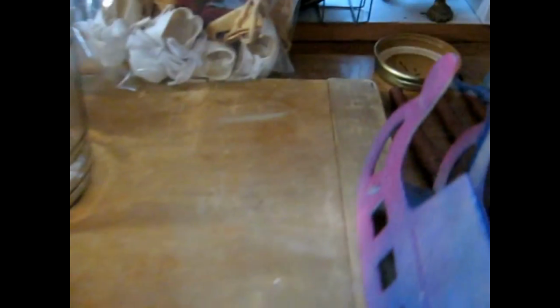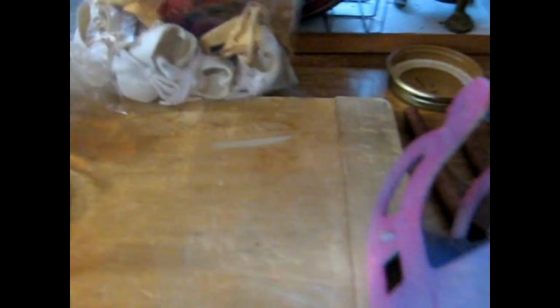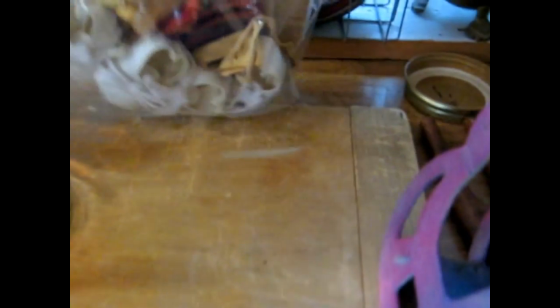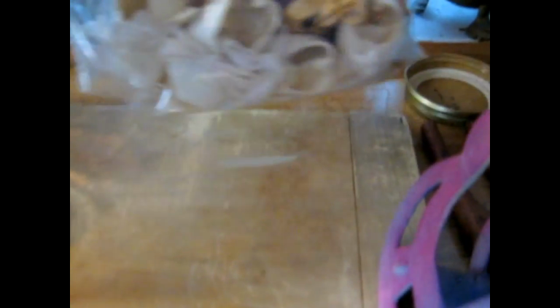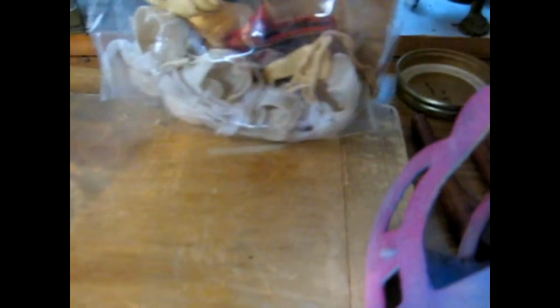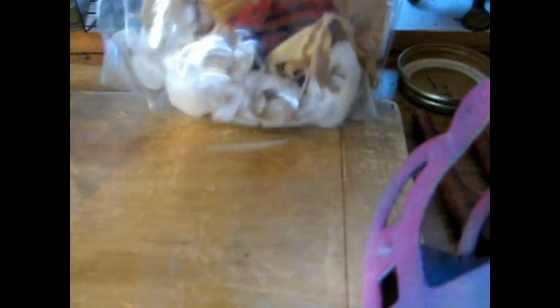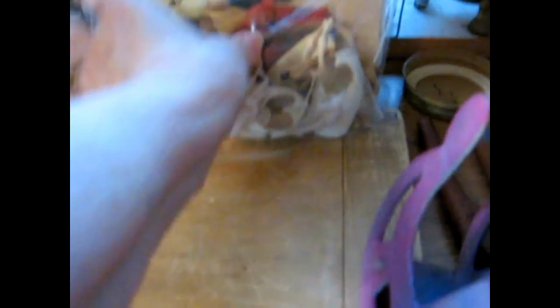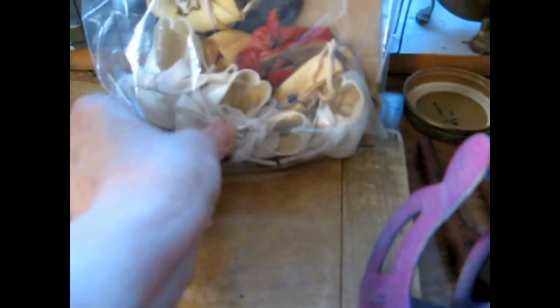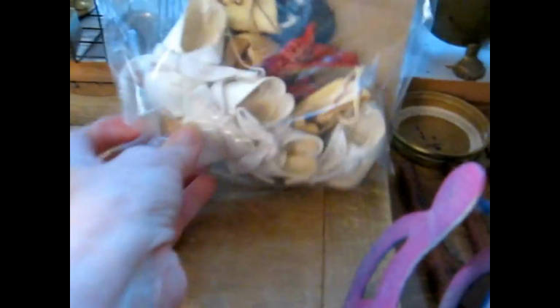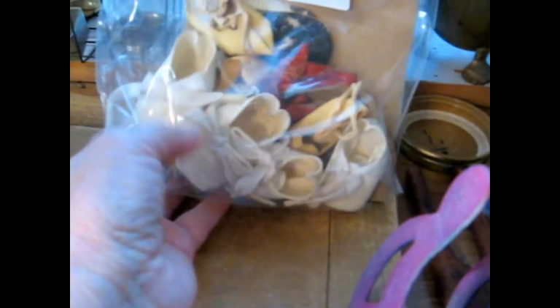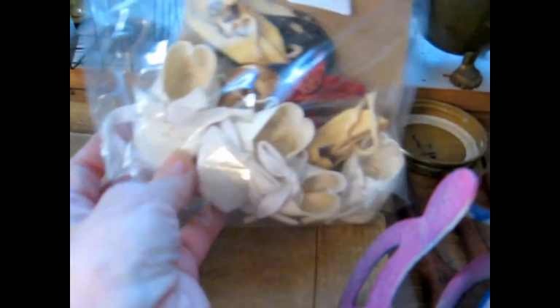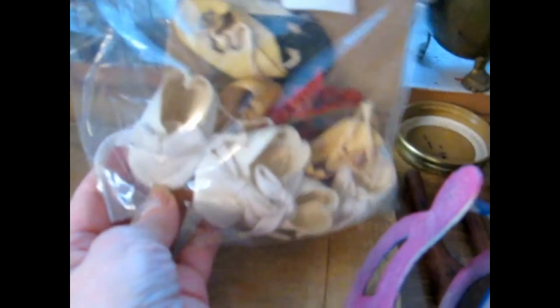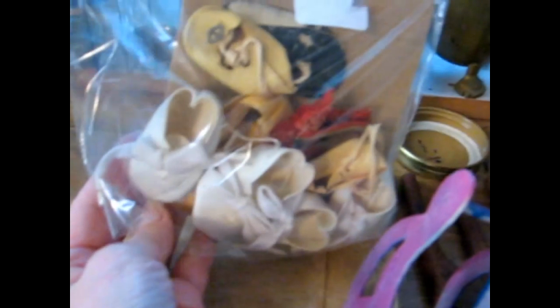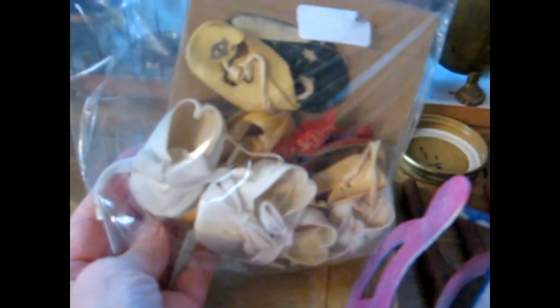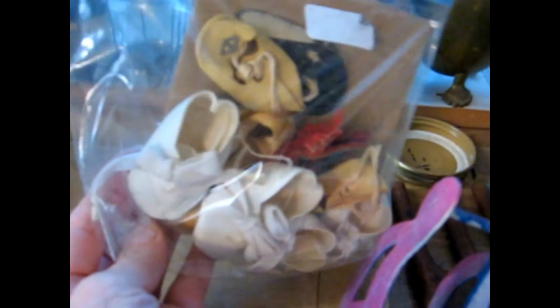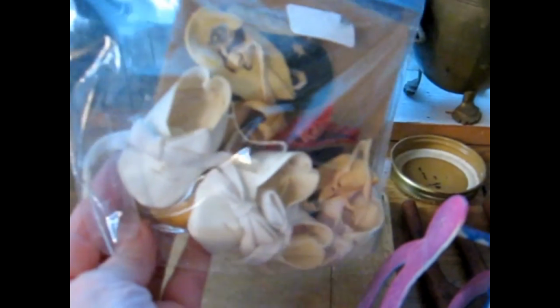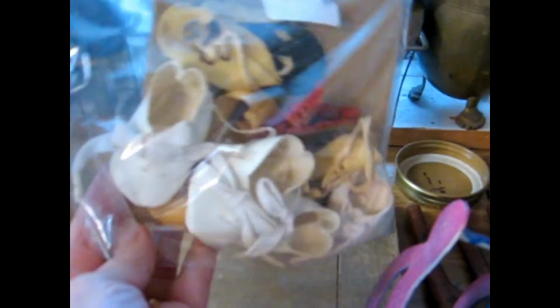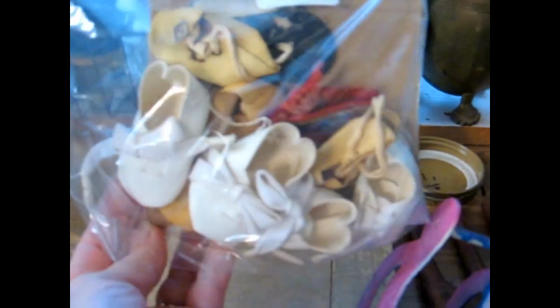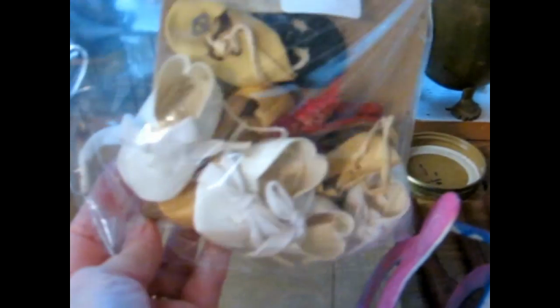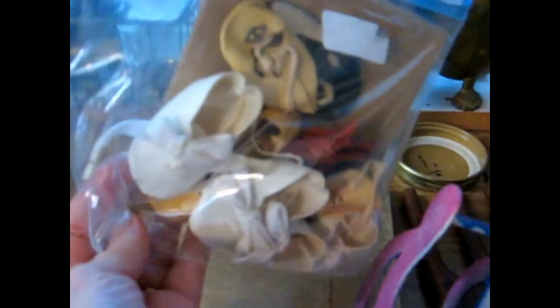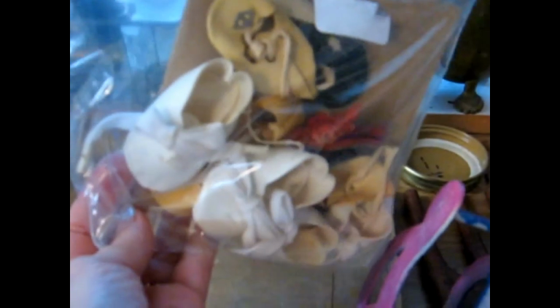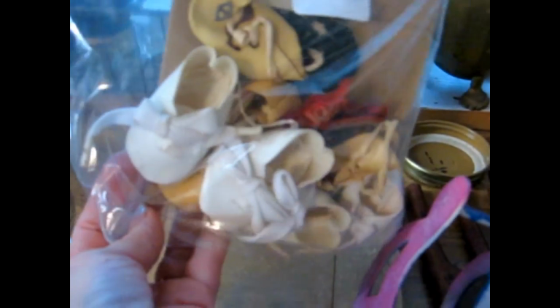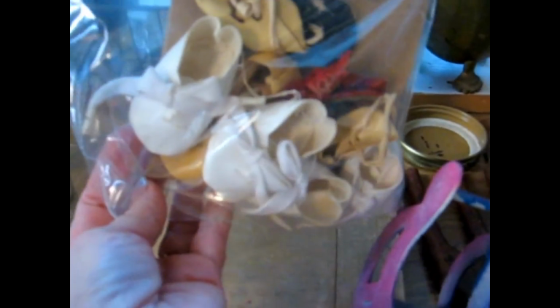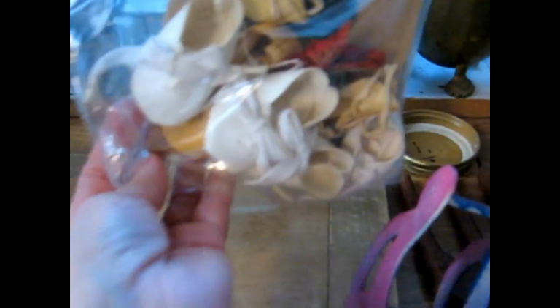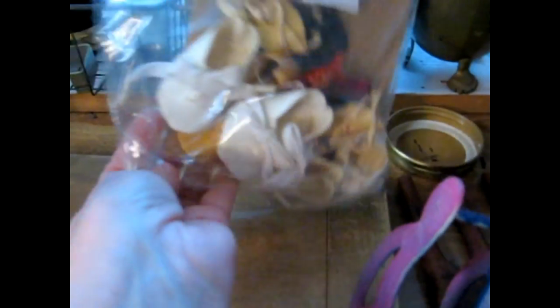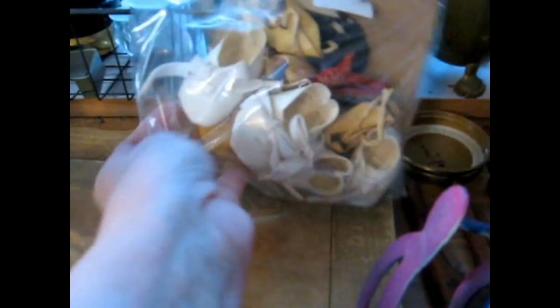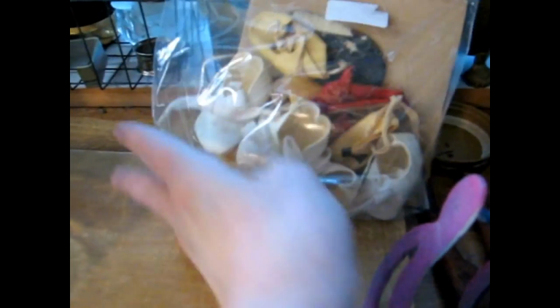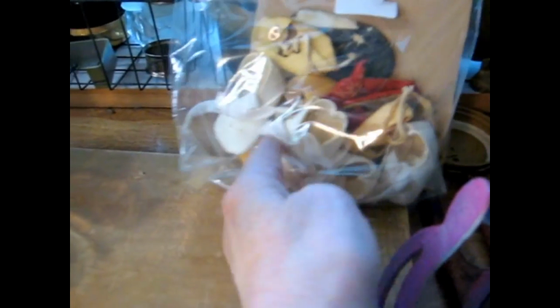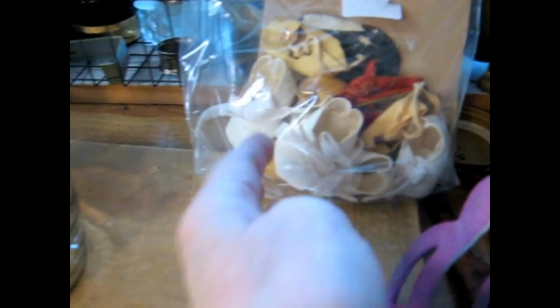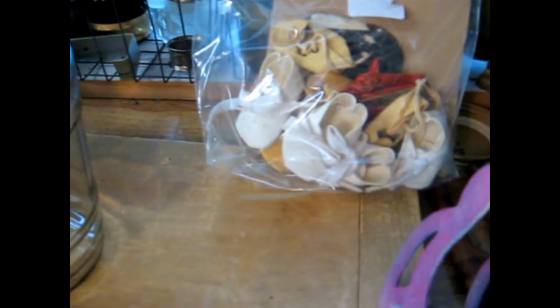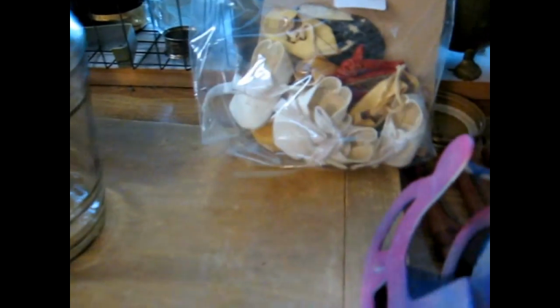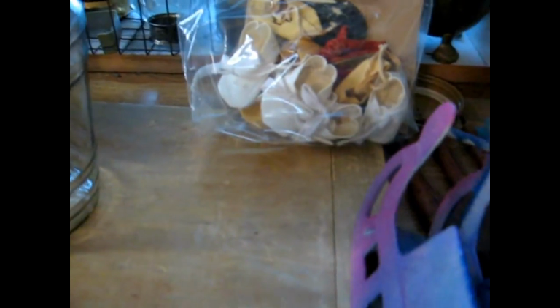Back here is a bag of assorted doll shoes. I'm not sure if you can see them there in the plastic, but just little oil cloth shoes and things — they come in handy when you're redoing old dolls.